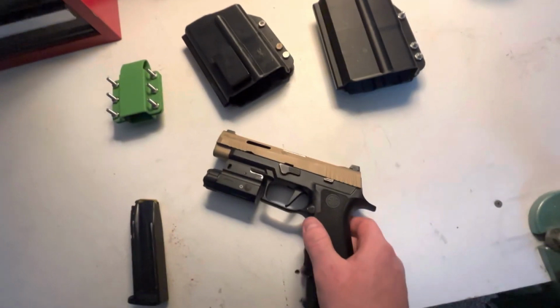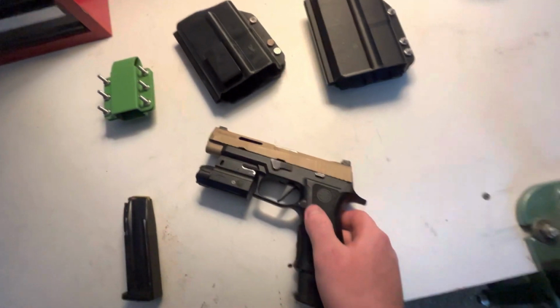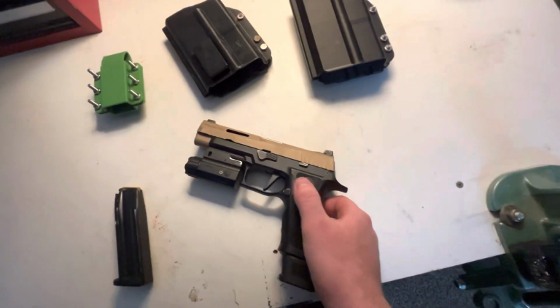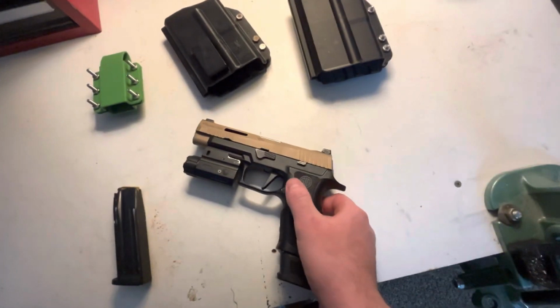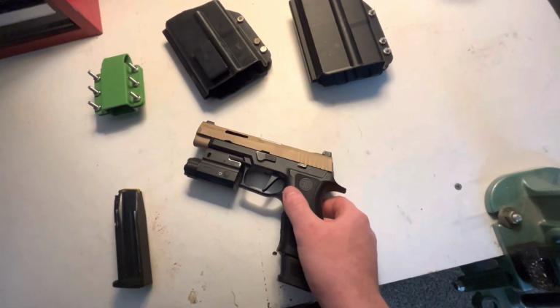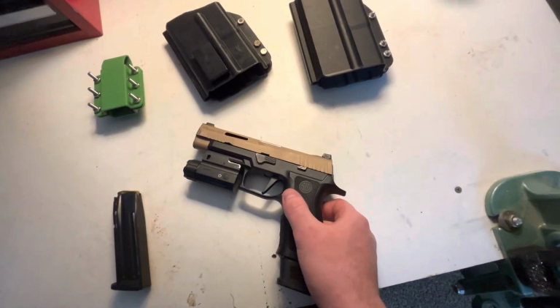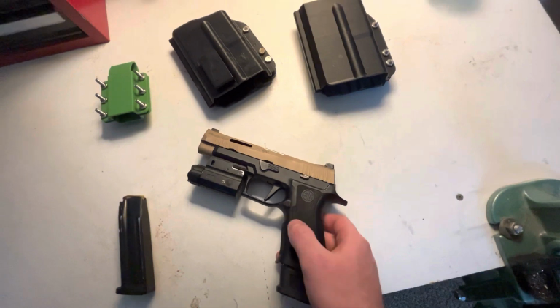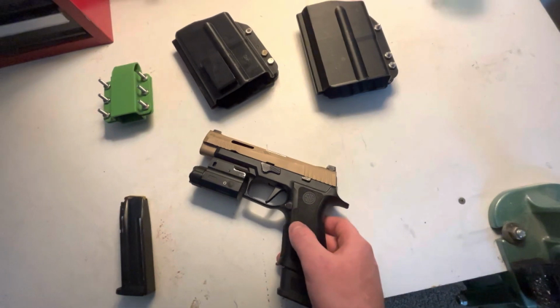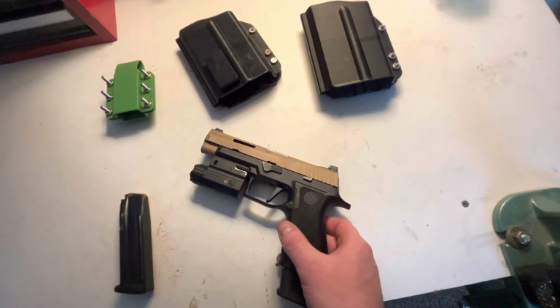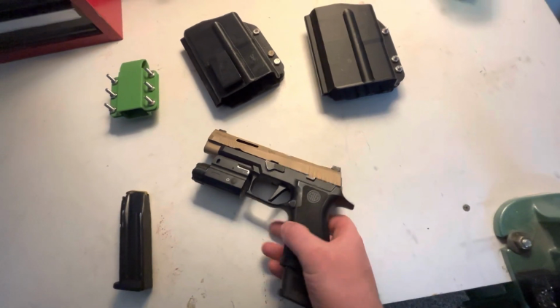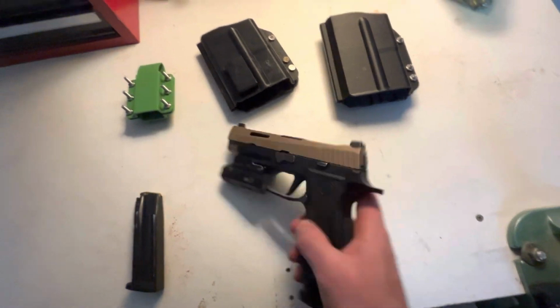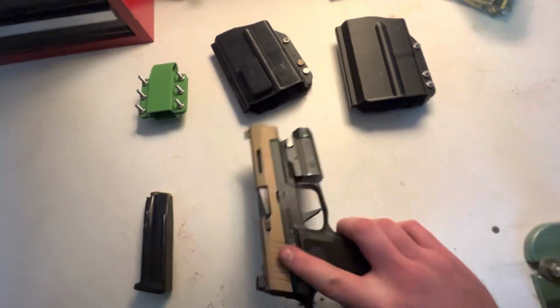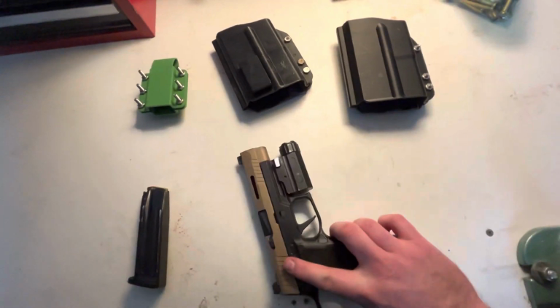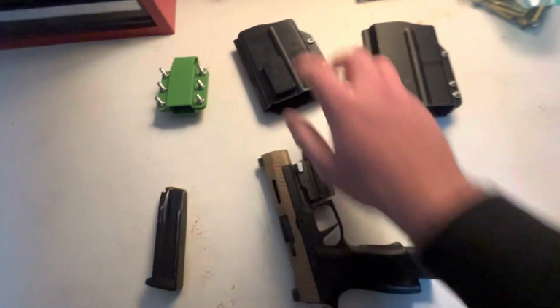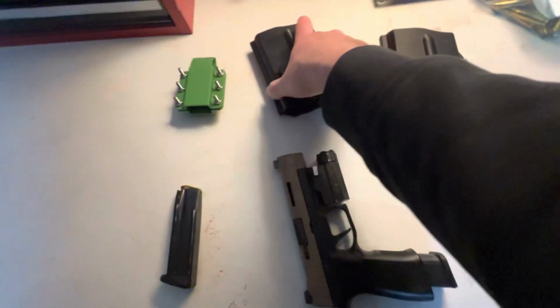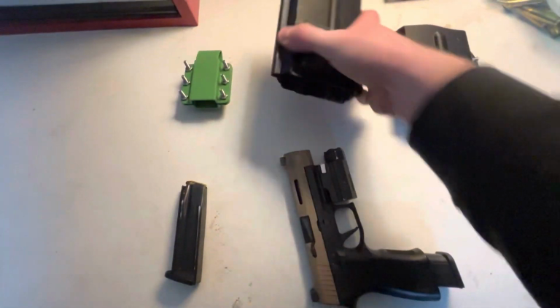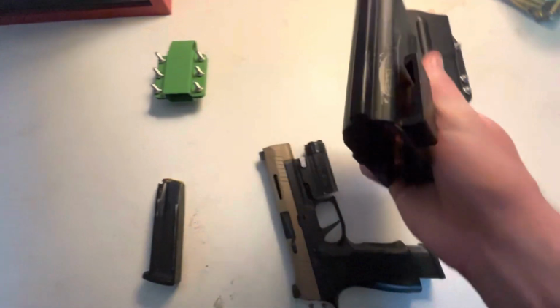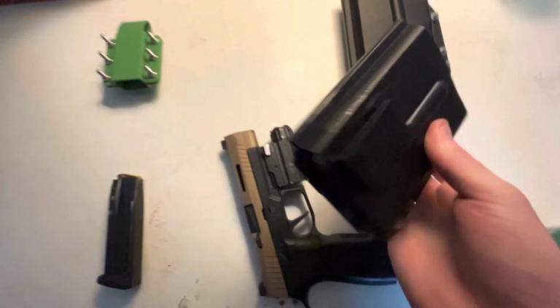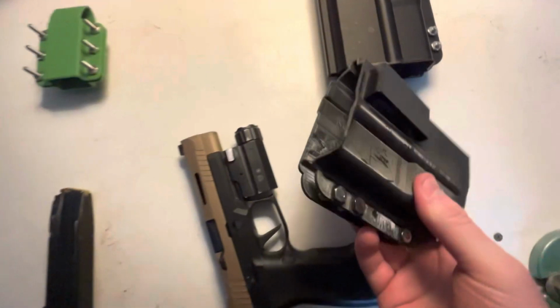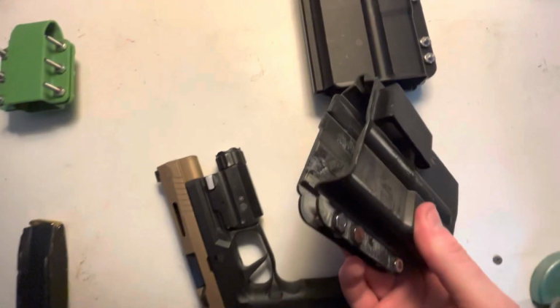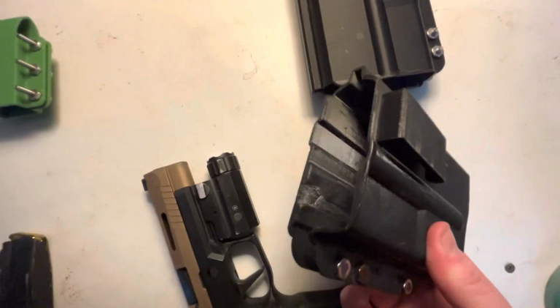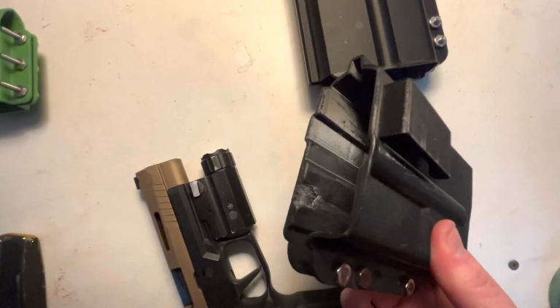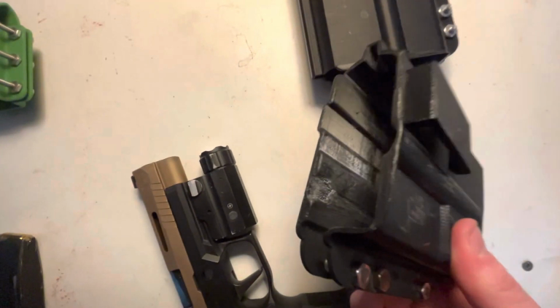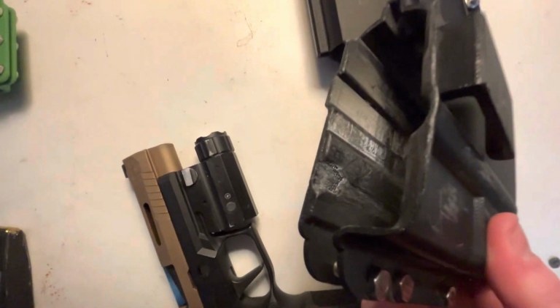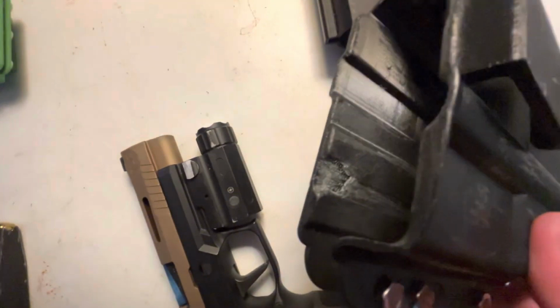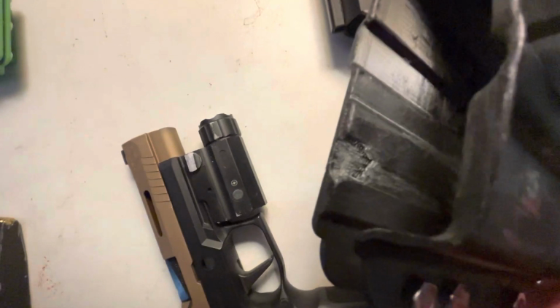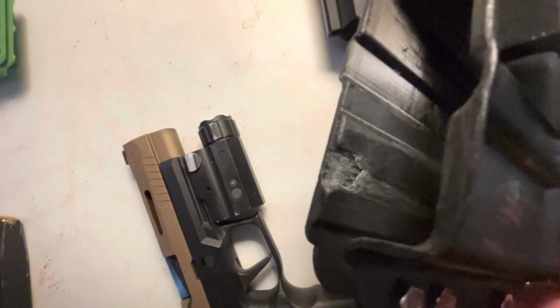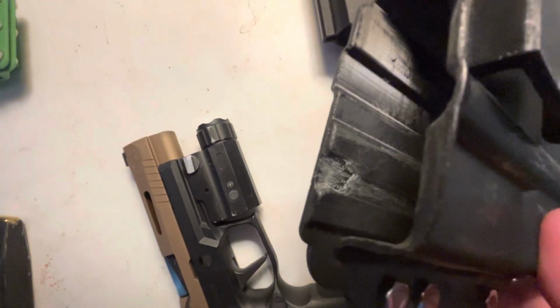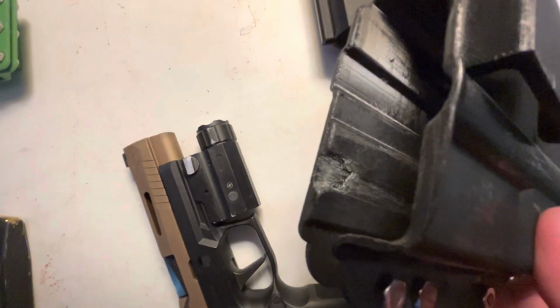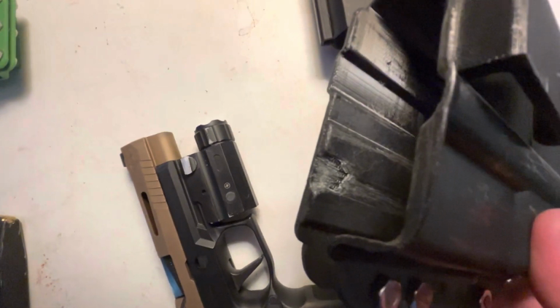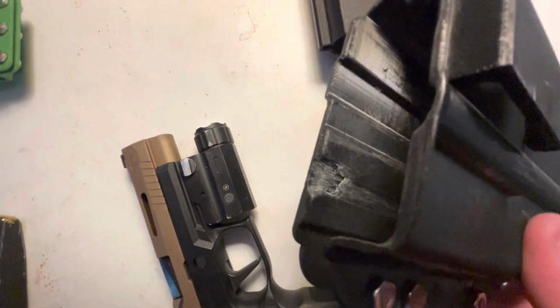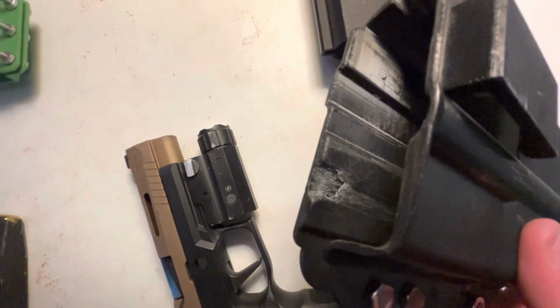I forgot about the mag release — so after the fact you can see right there where I just took my knife to it and chiseled it out.